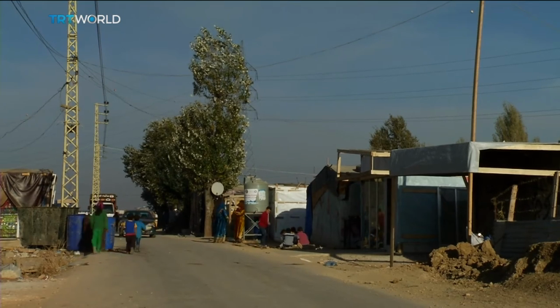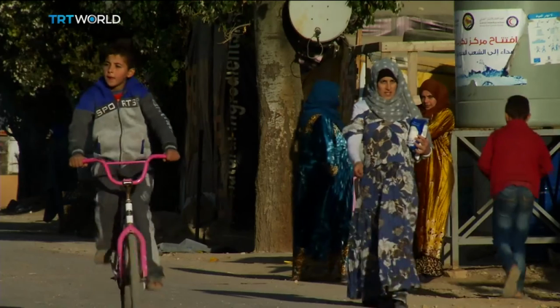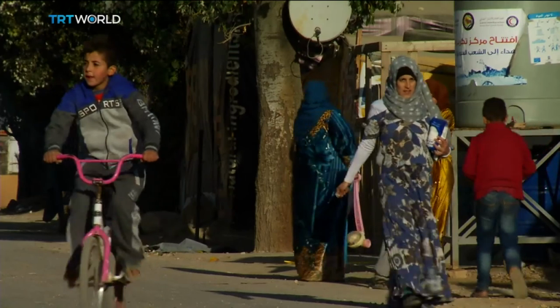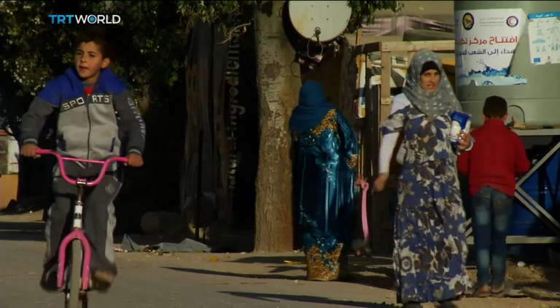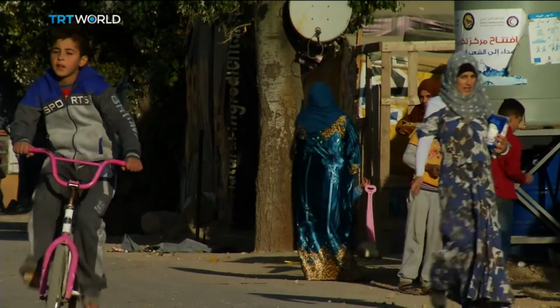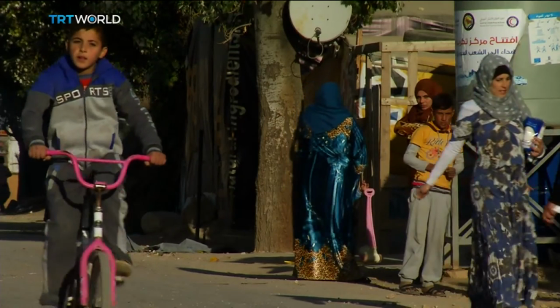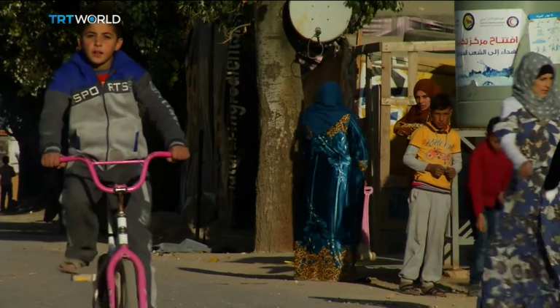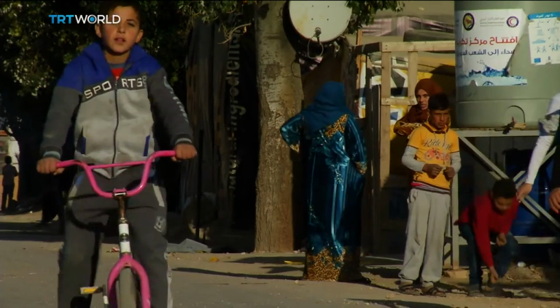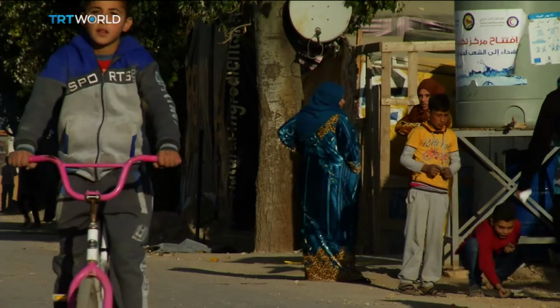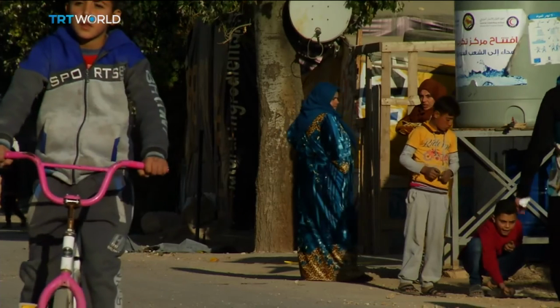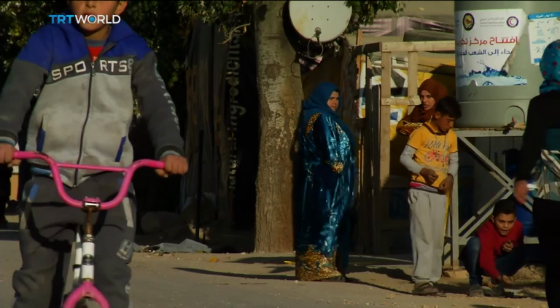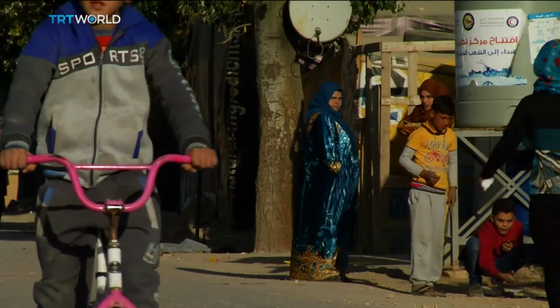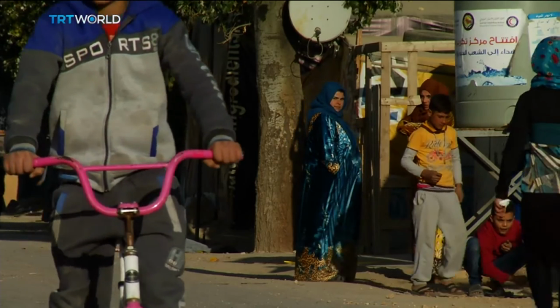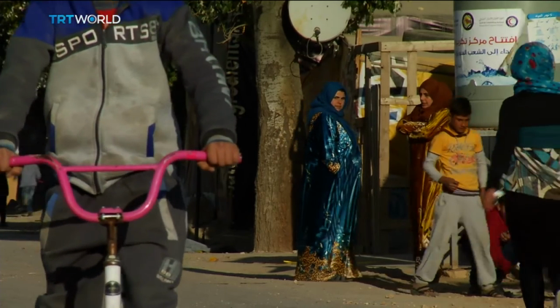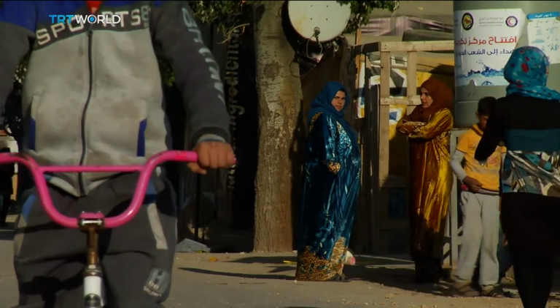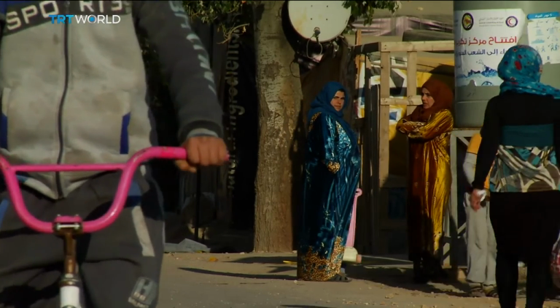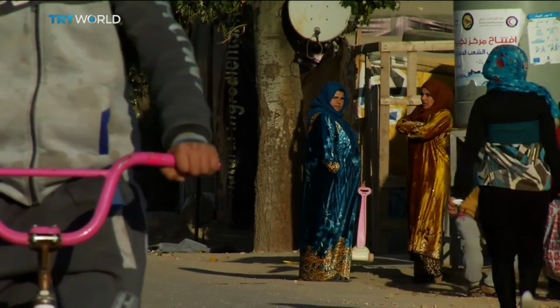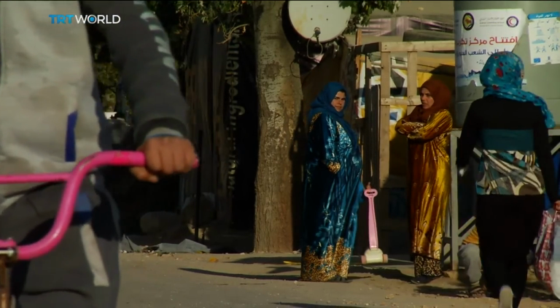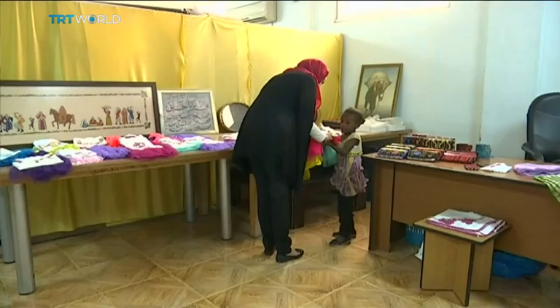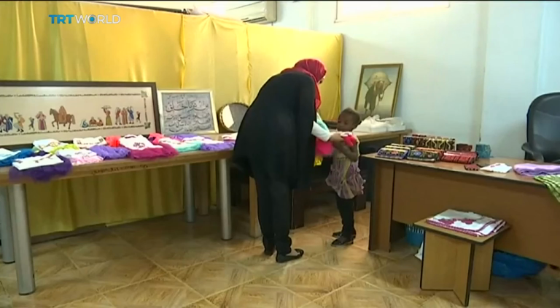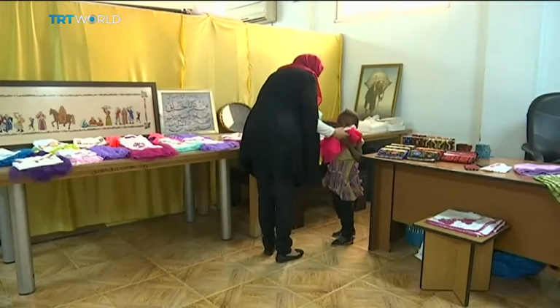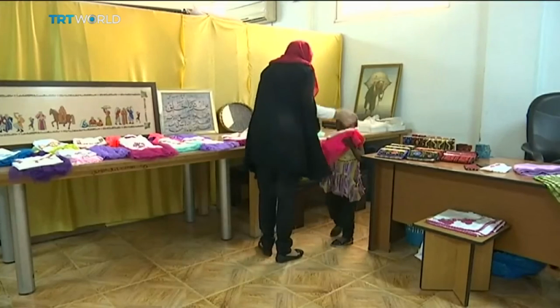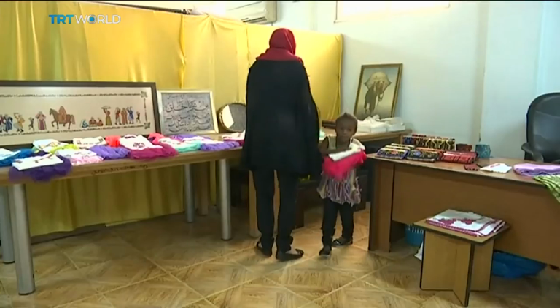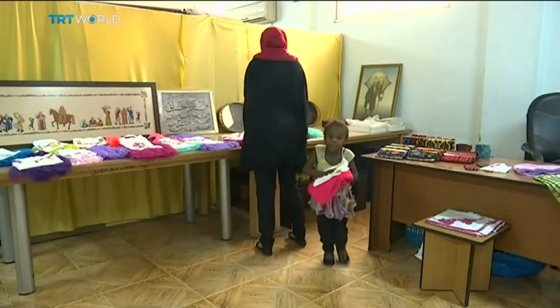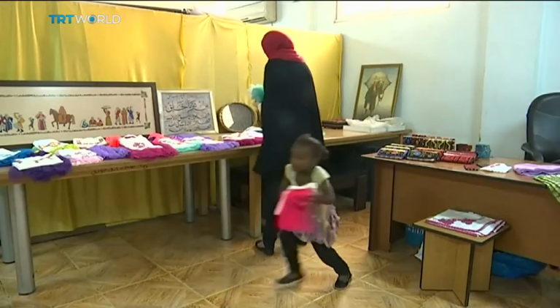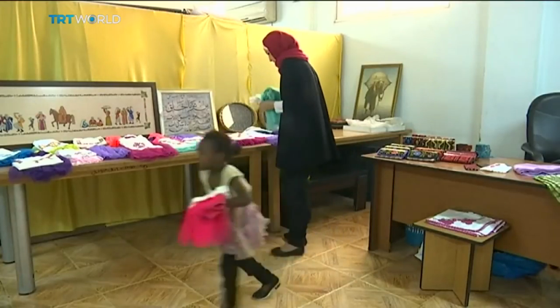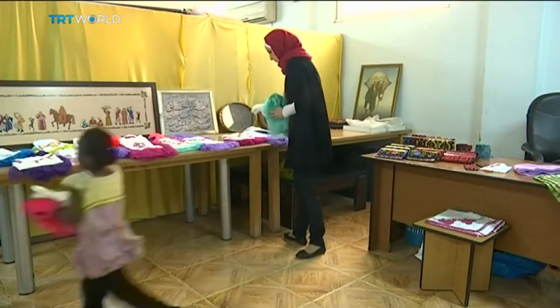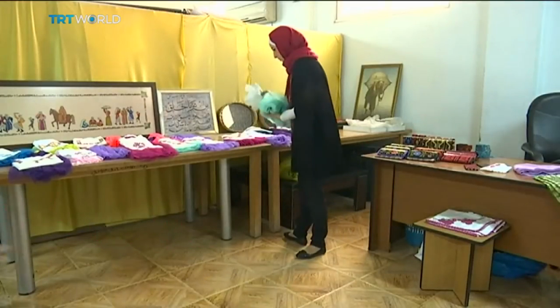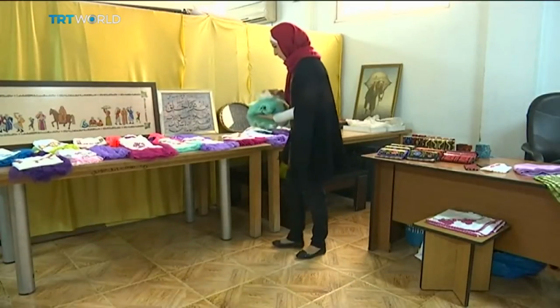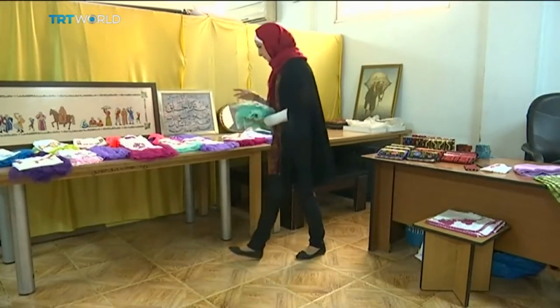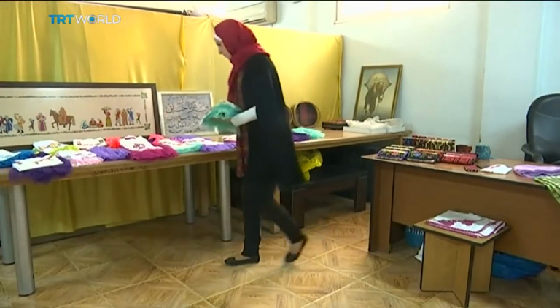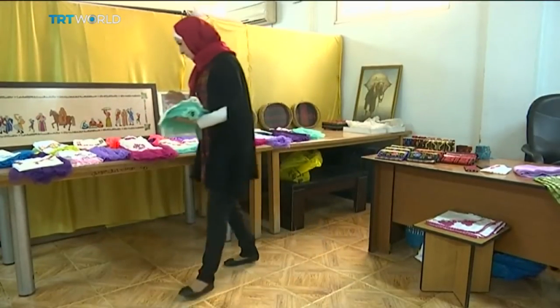The initiative, called Threads, creates partnerships with women refugees in the camp. Its founder Basma Nazer says it helps them earn a livelihood without having to leave their homes.